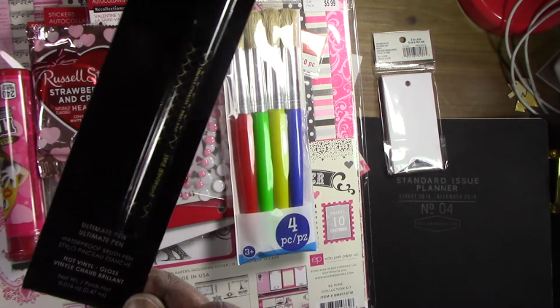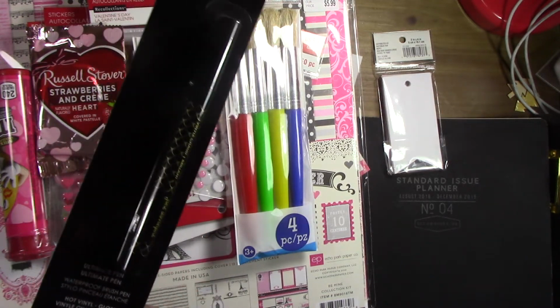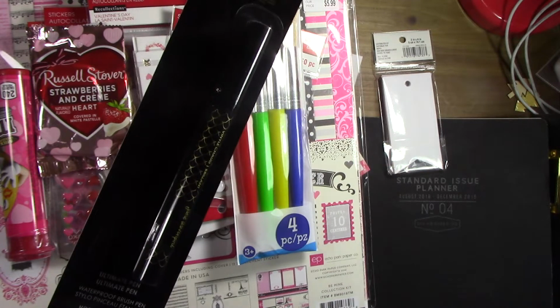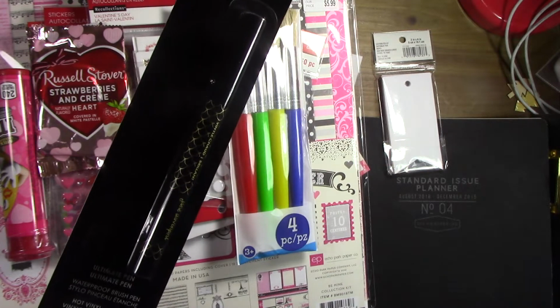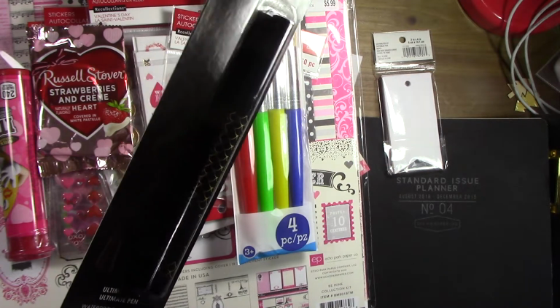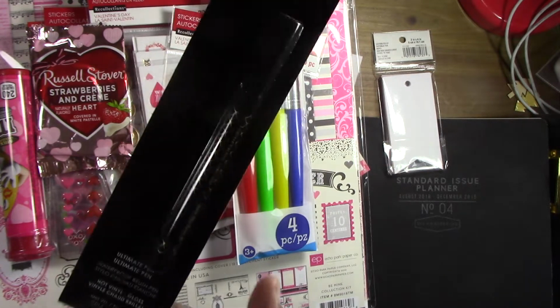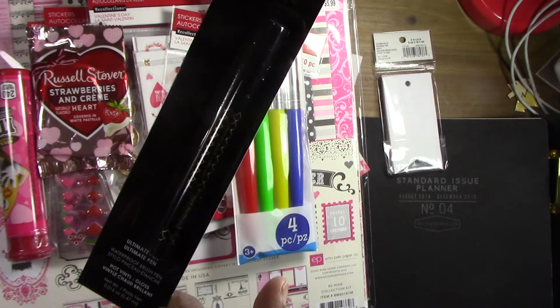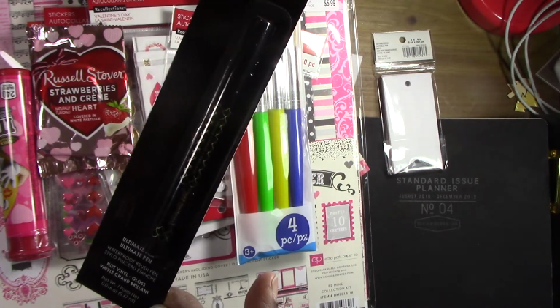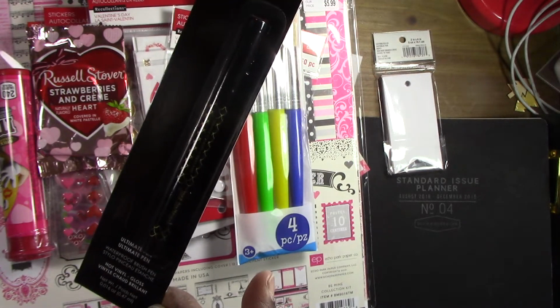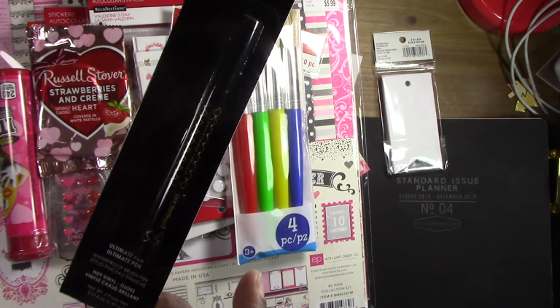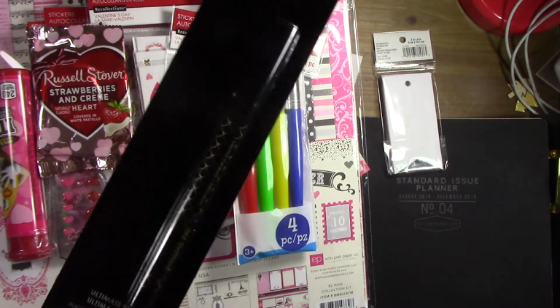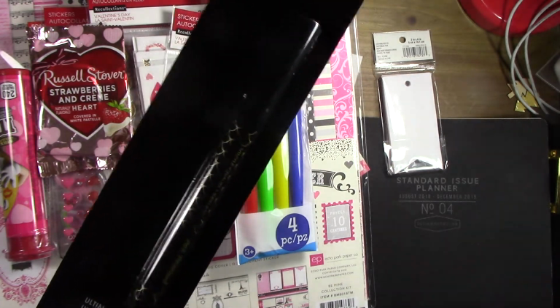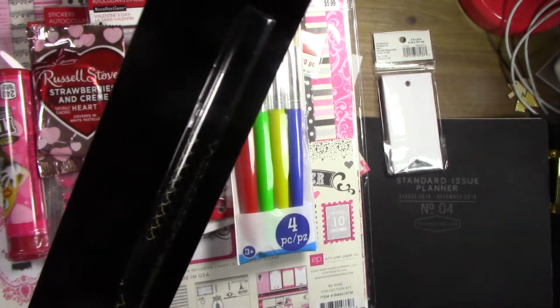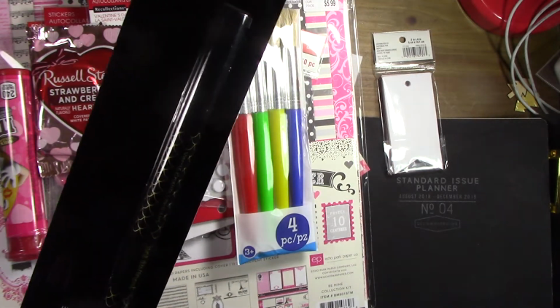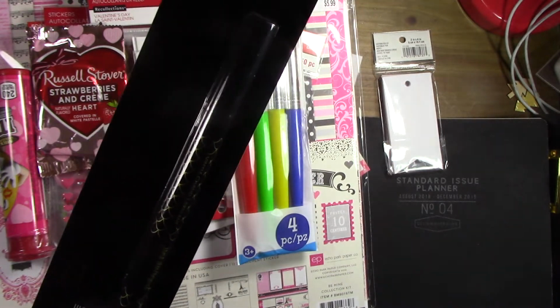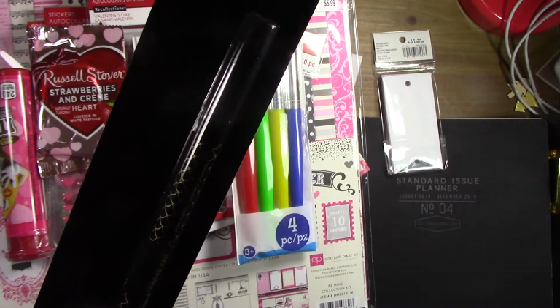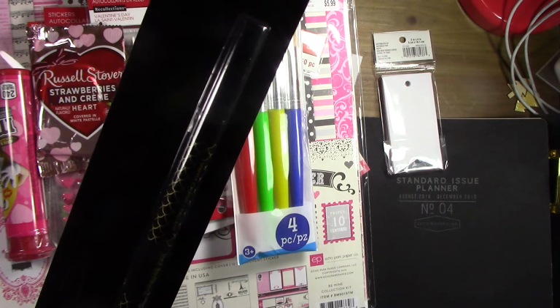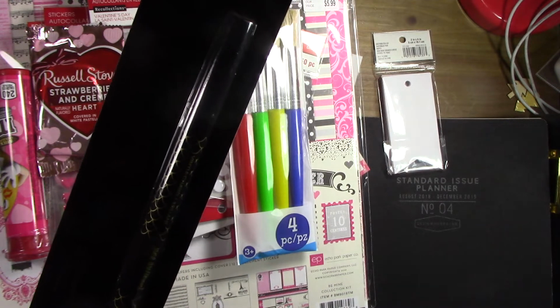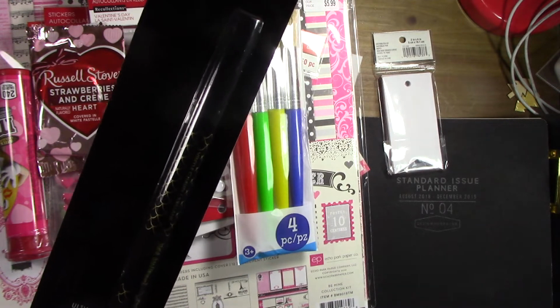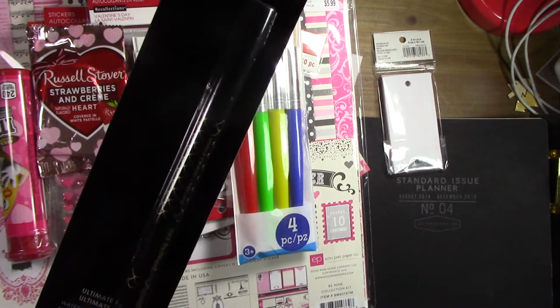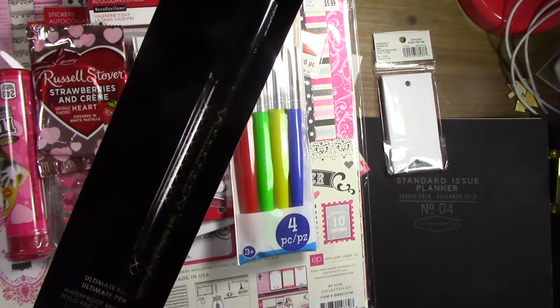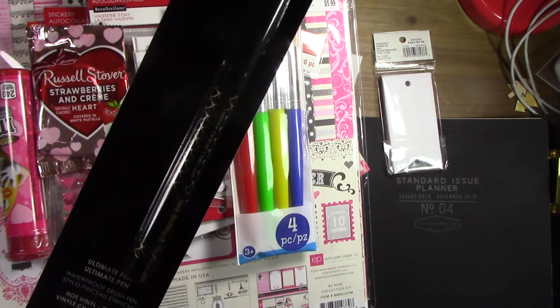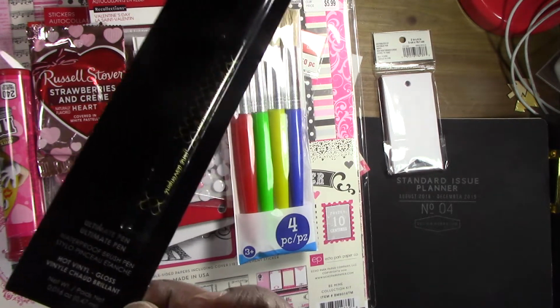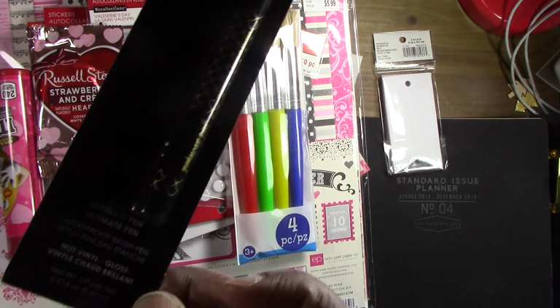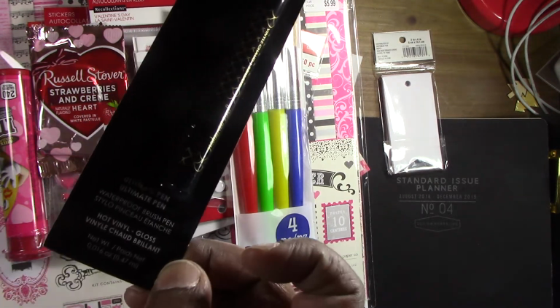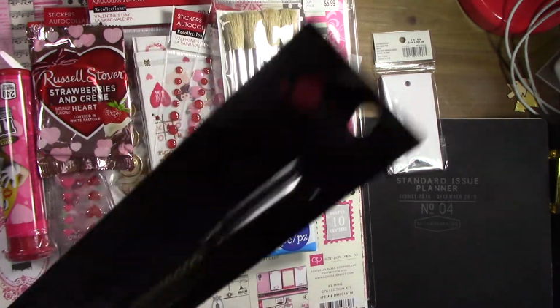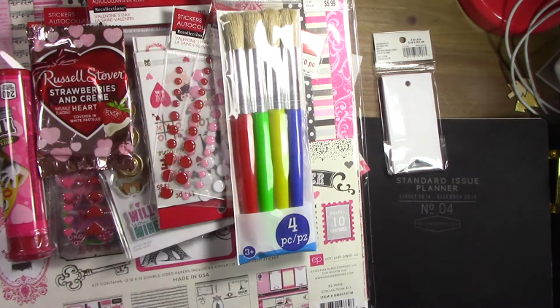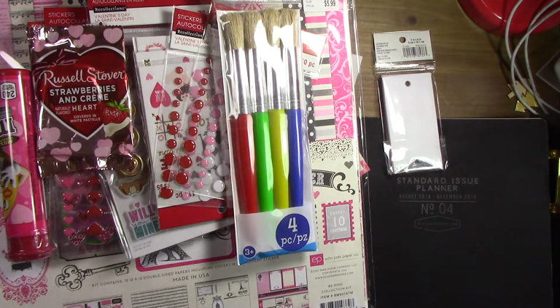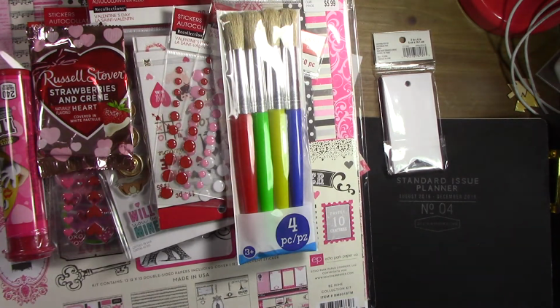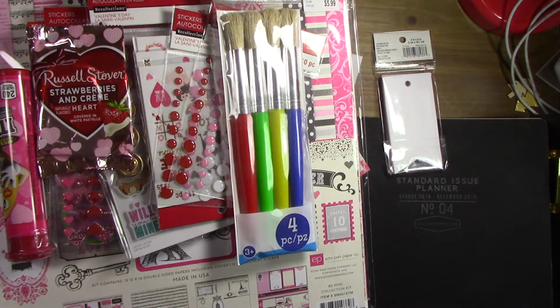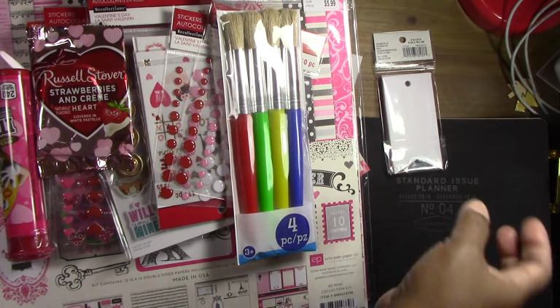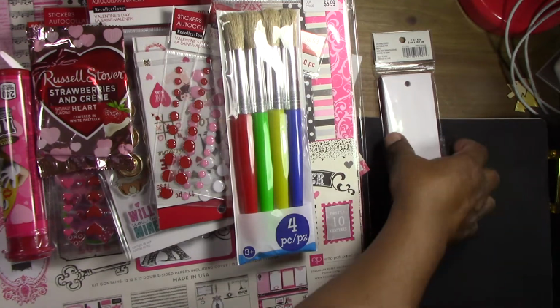The color on this one is called 'hot vinyl gloss' — it looks like a brown to me, so I'll have to see. It's got high billing on it; it says it's the ultimate pen, so I've got to check that out.